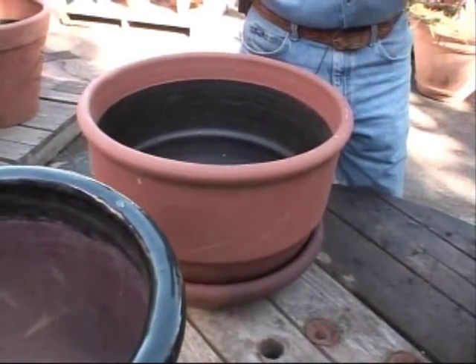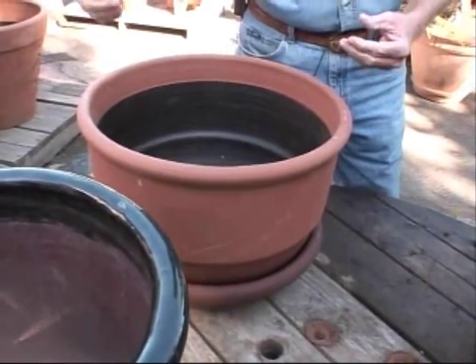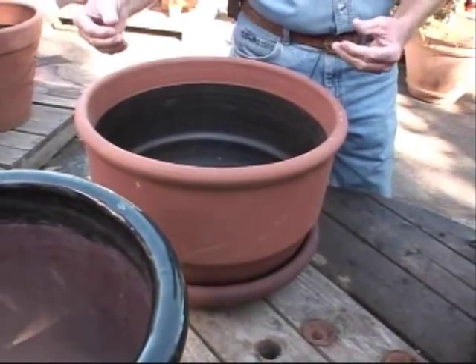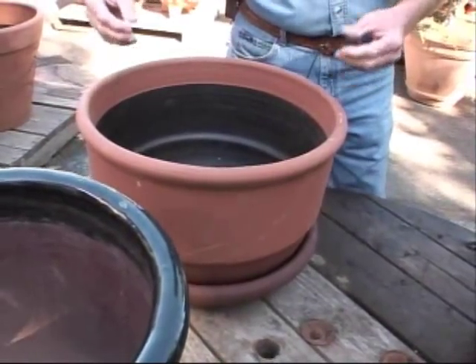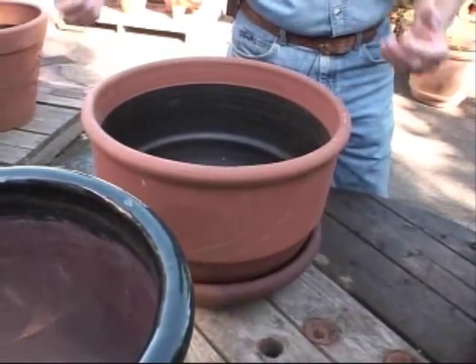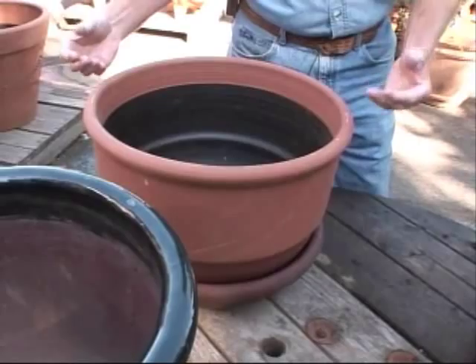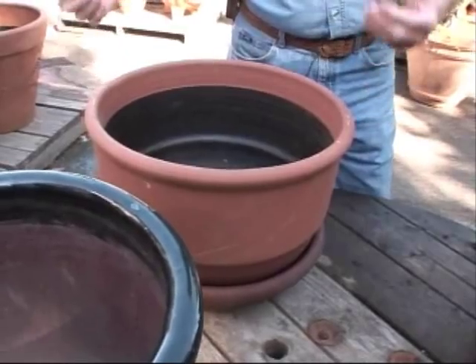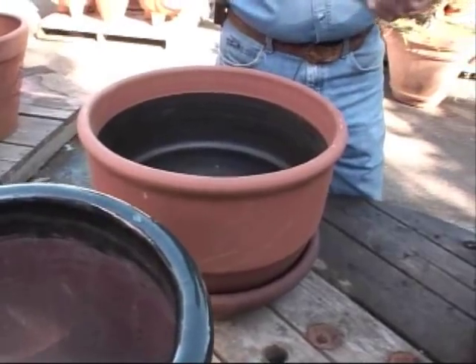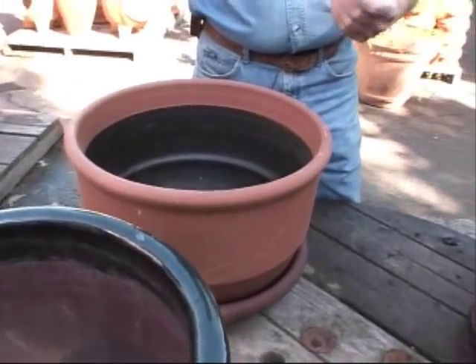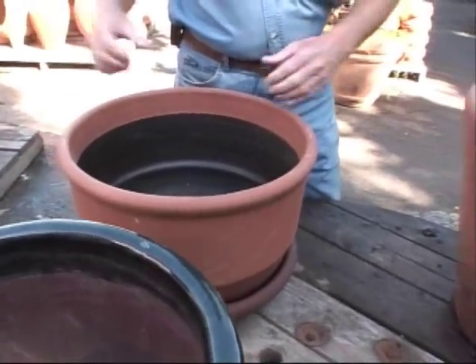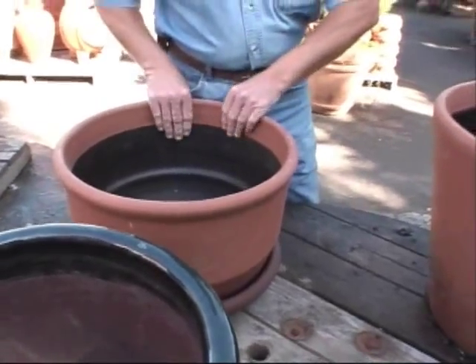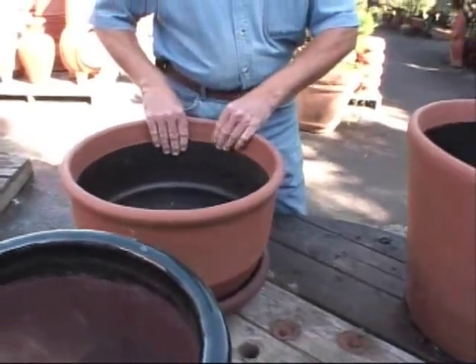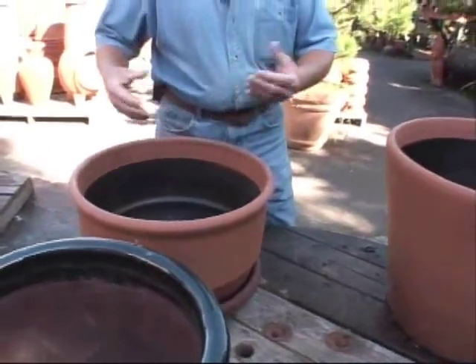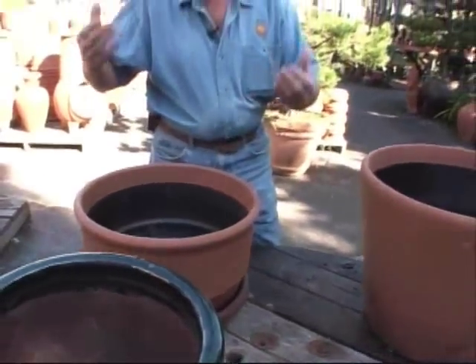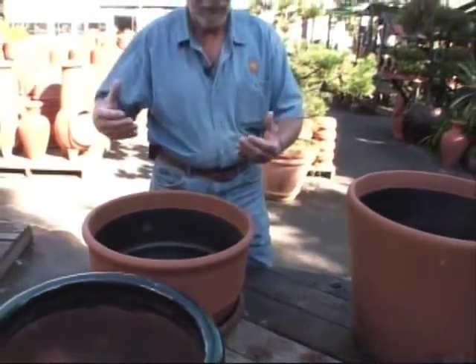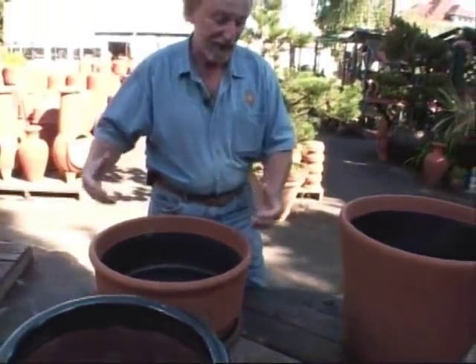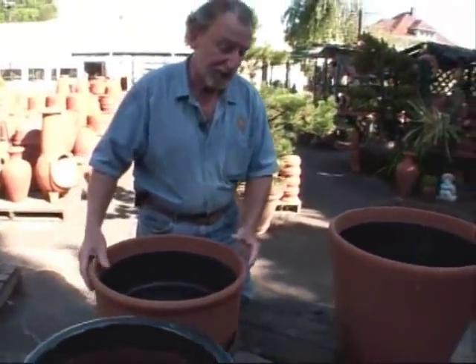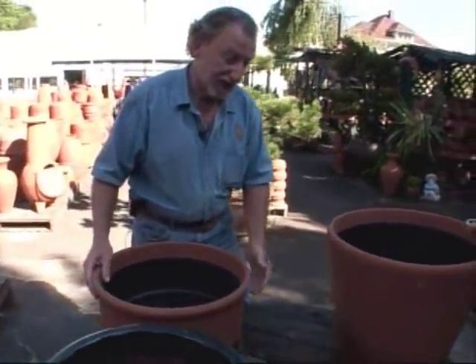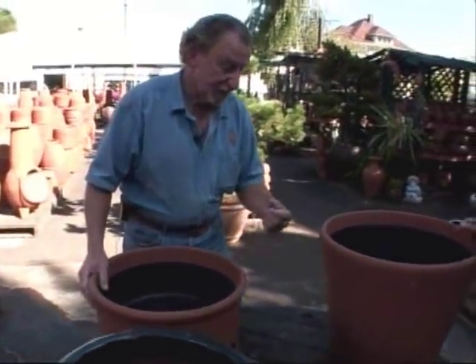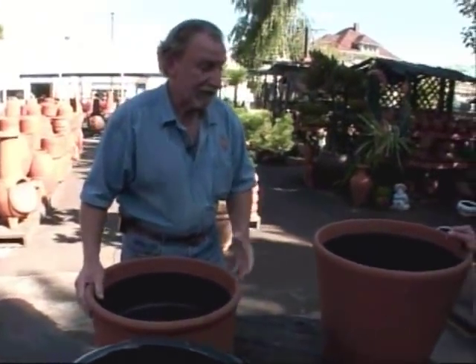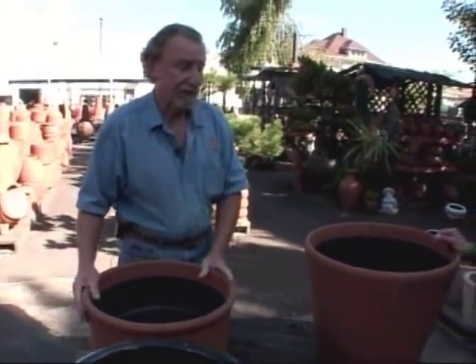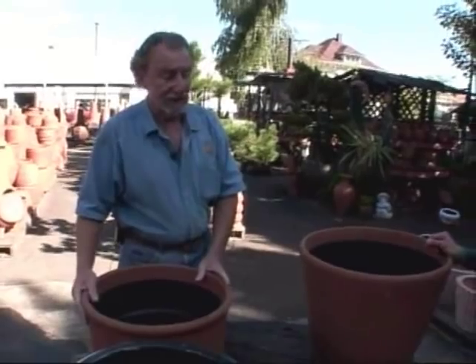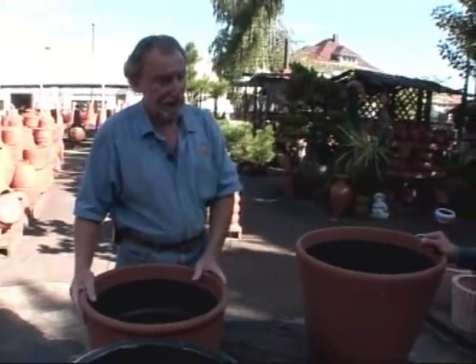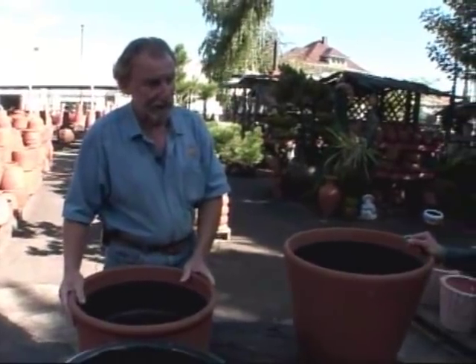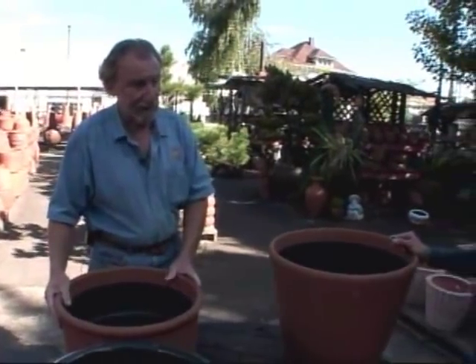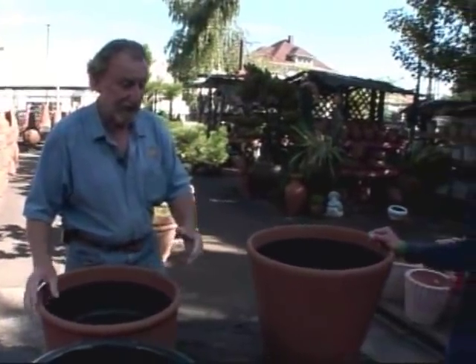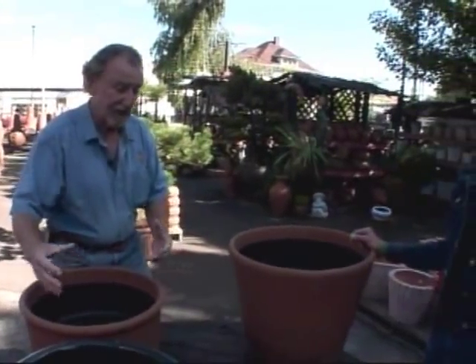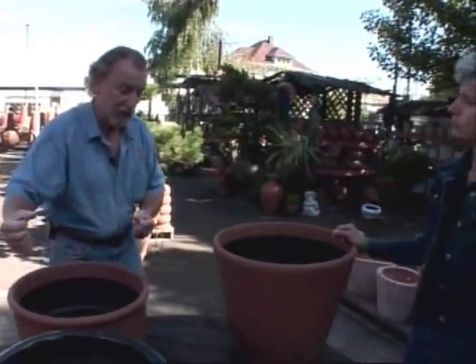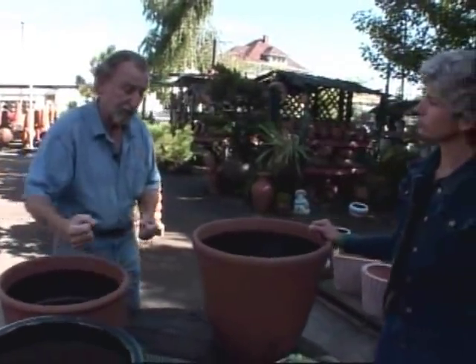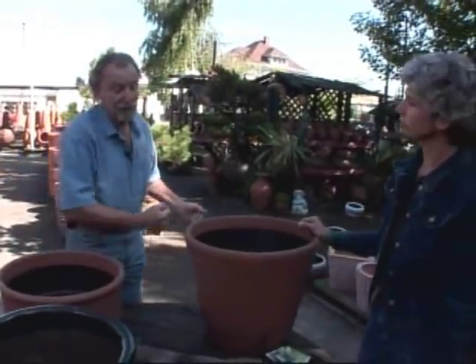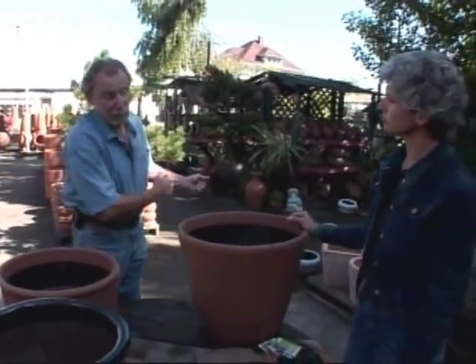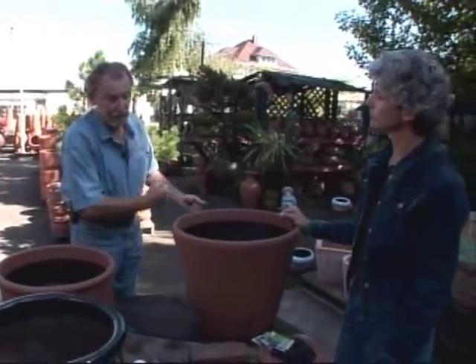If the planter is too big for two people to lift out with the plant and dirt in it, you probably shouldn't put it in a saucer in the first place, unless you have it on wheels where you can move it.